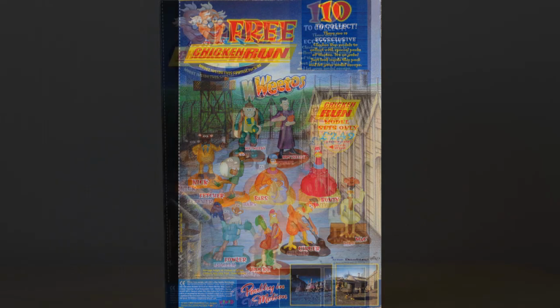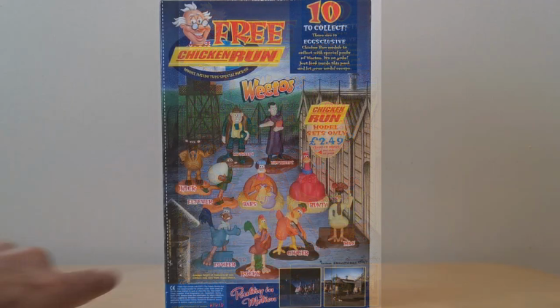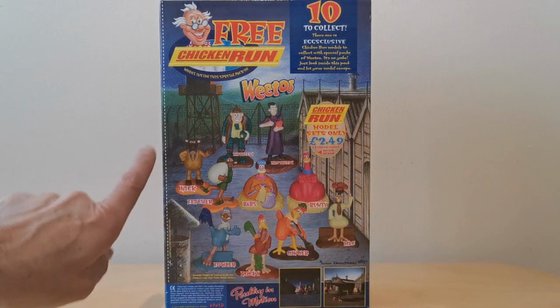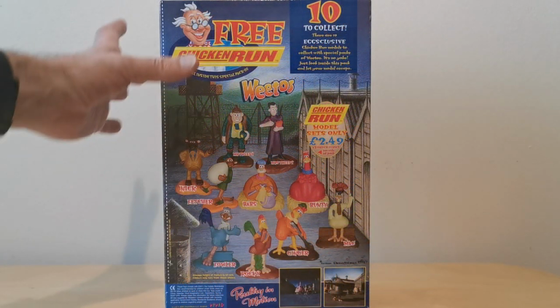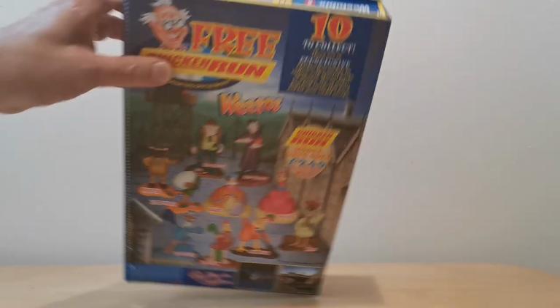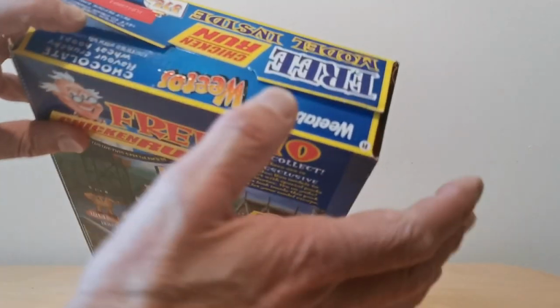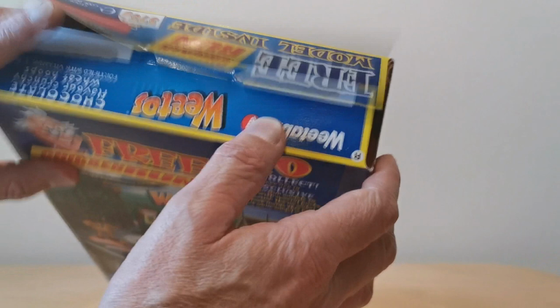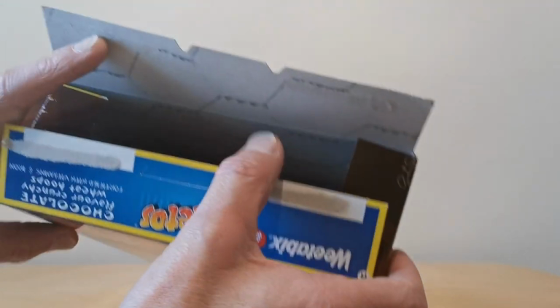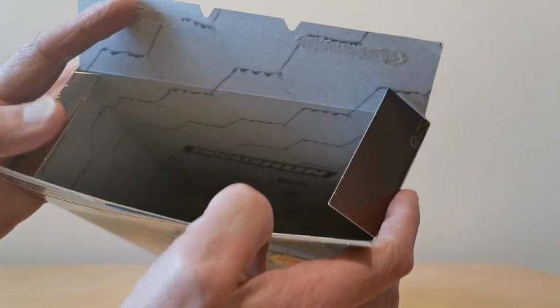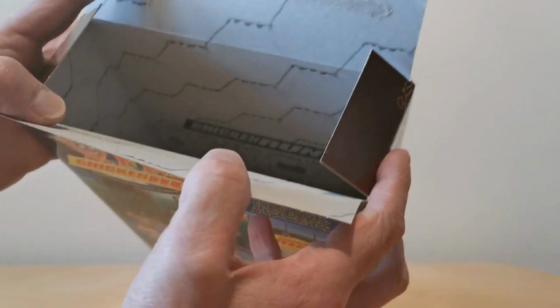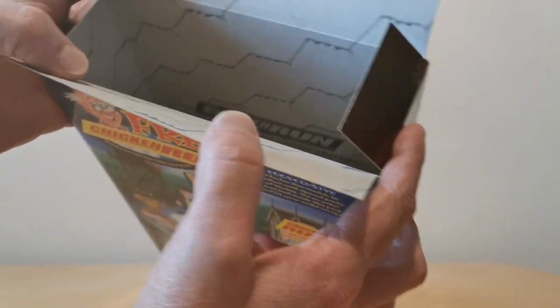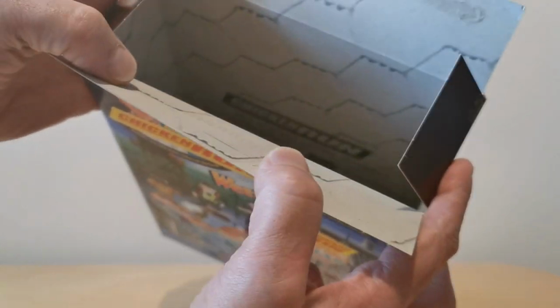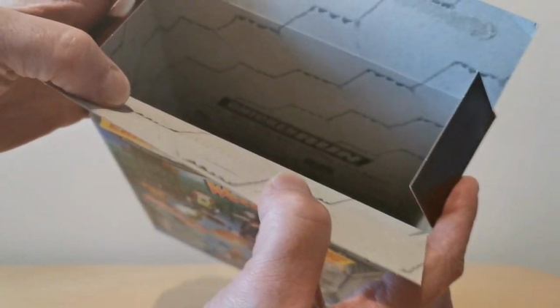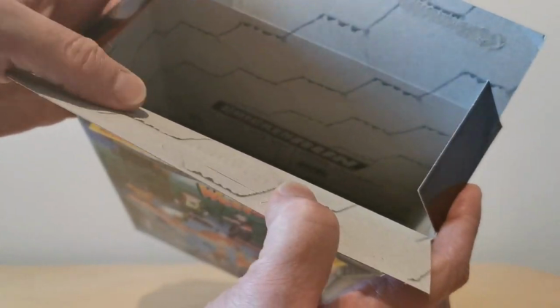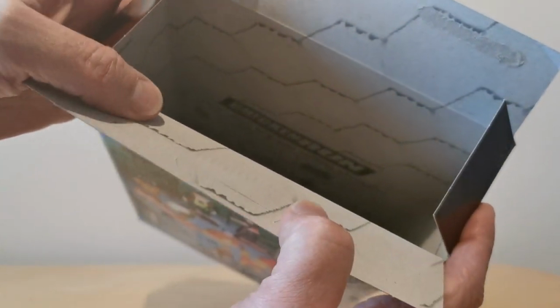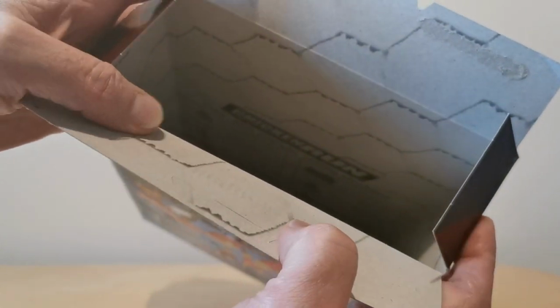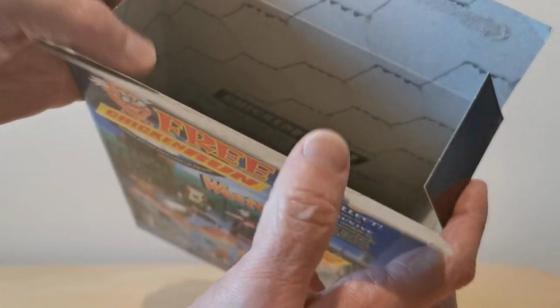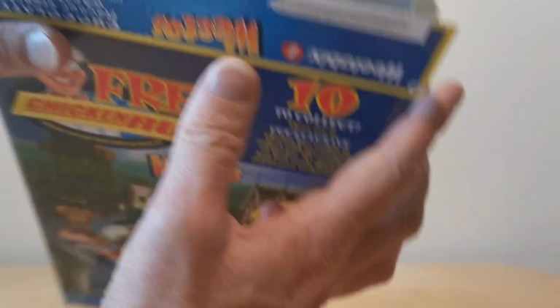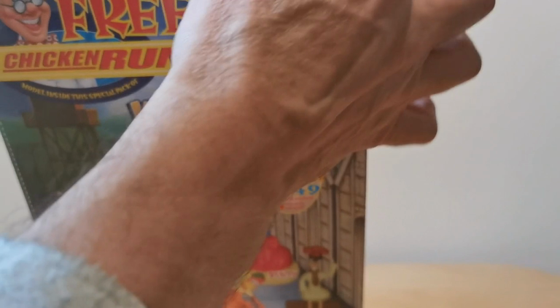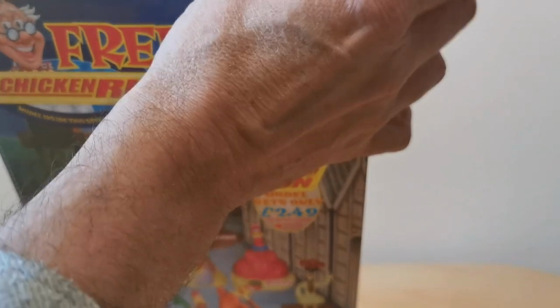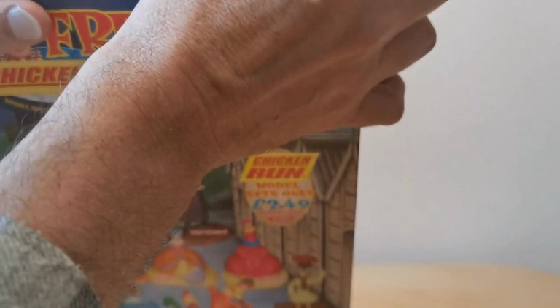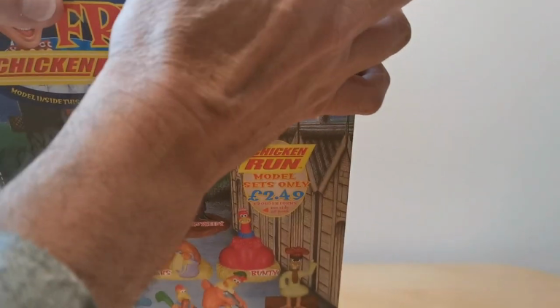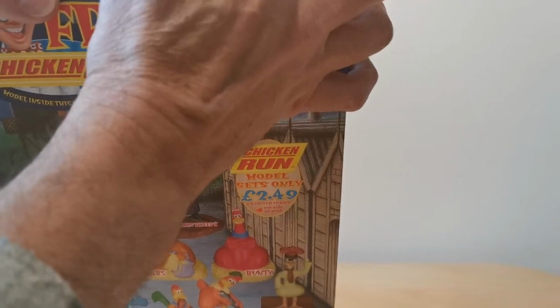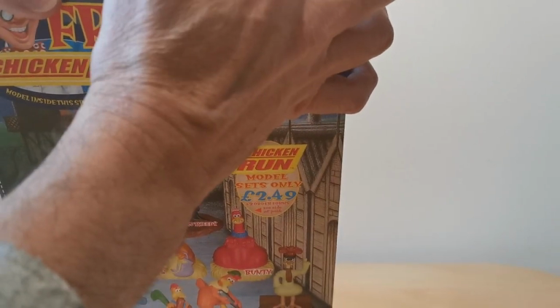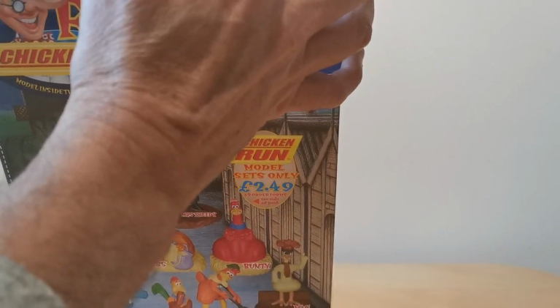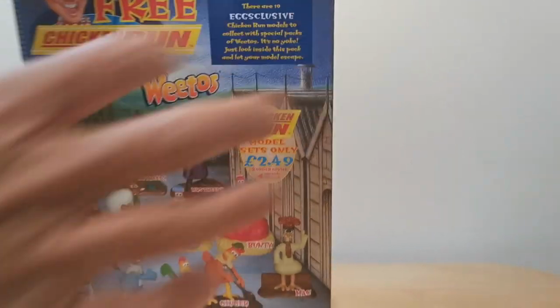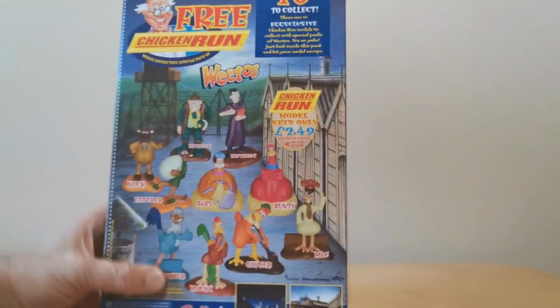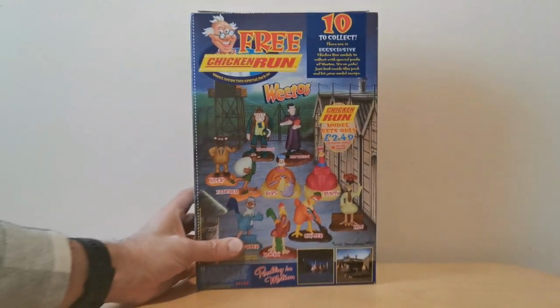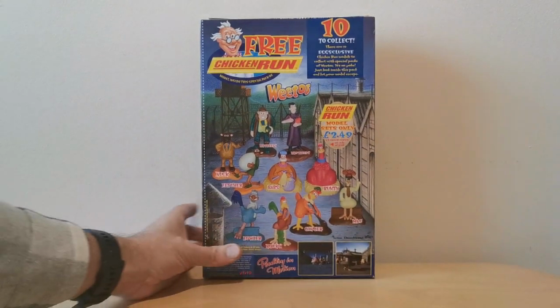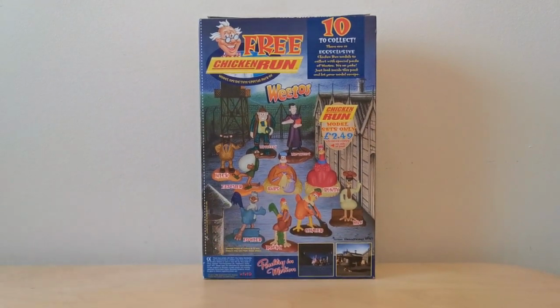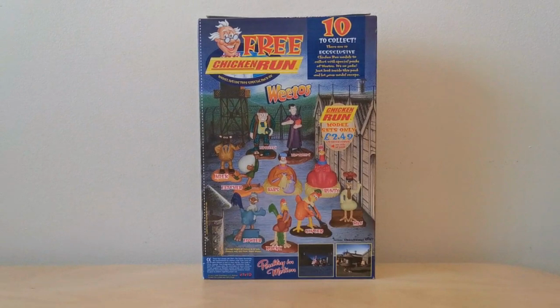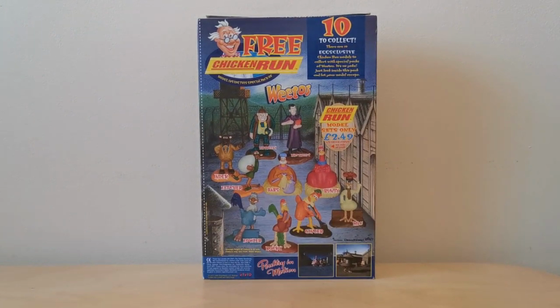You'll see that you can cut down the side of the packet, and the reason for that is inside you've got some profiles on some of the characters as well.